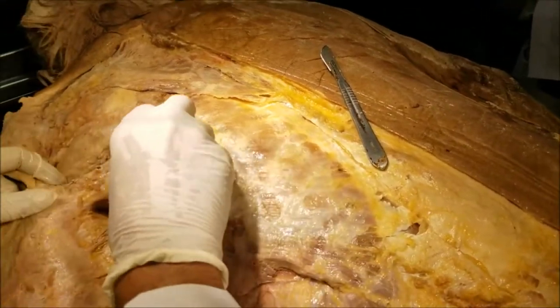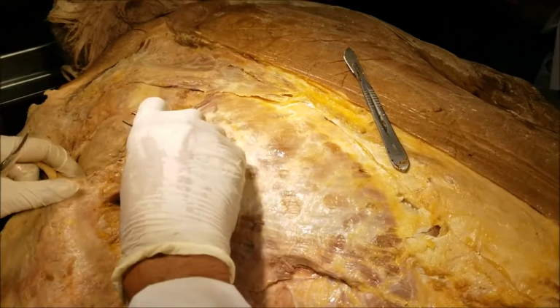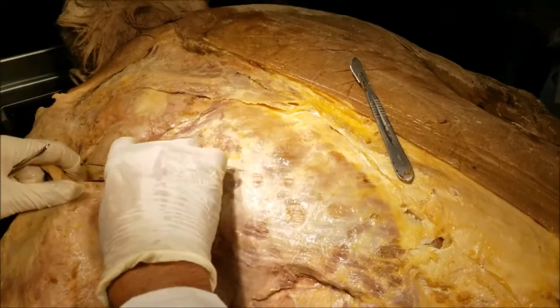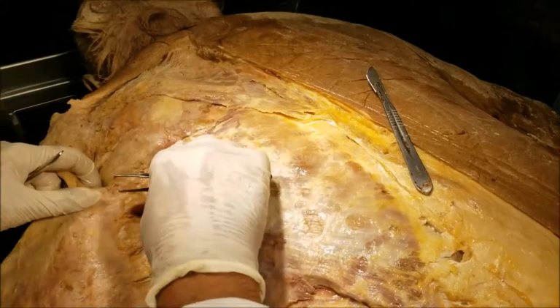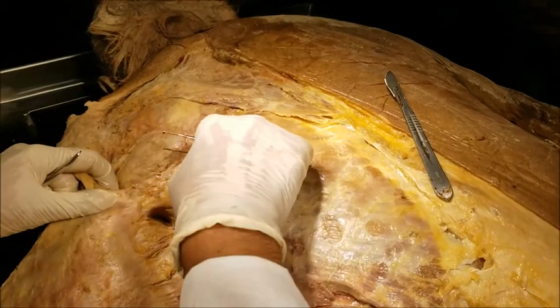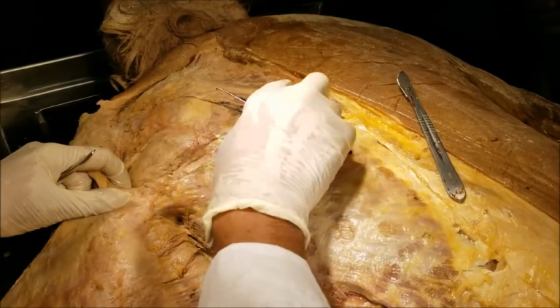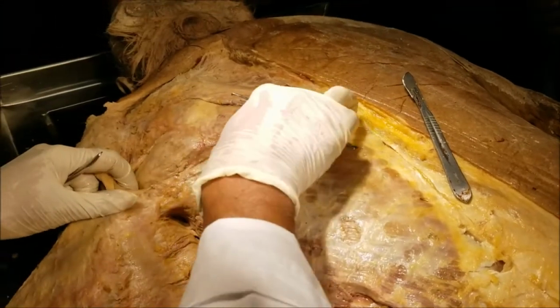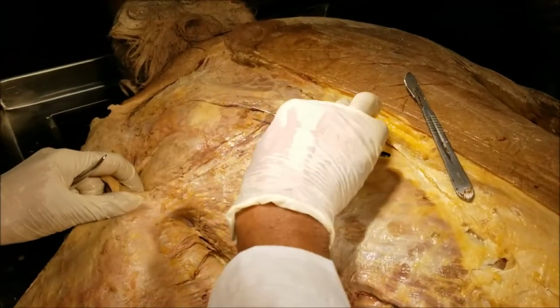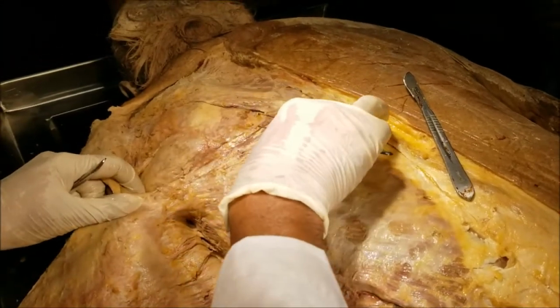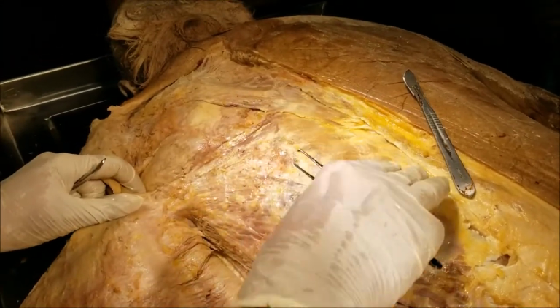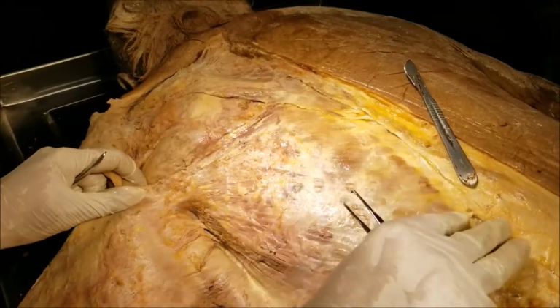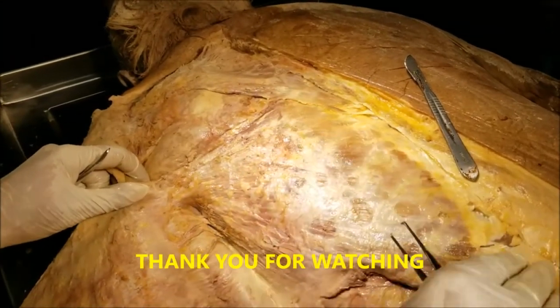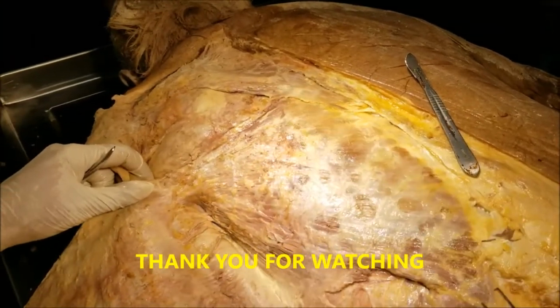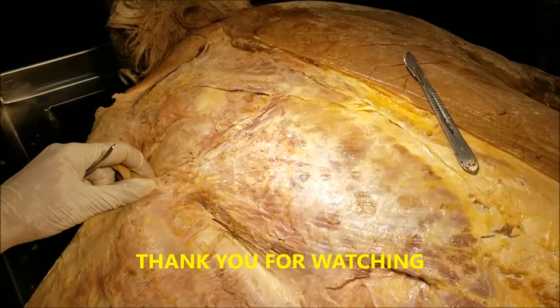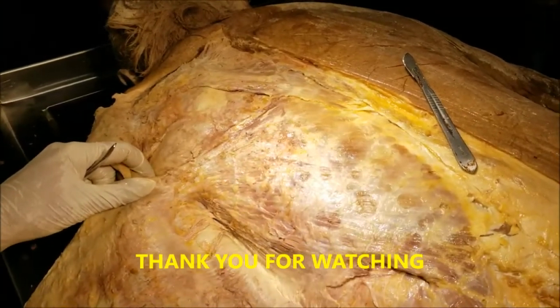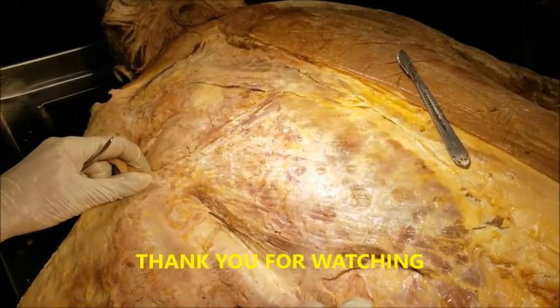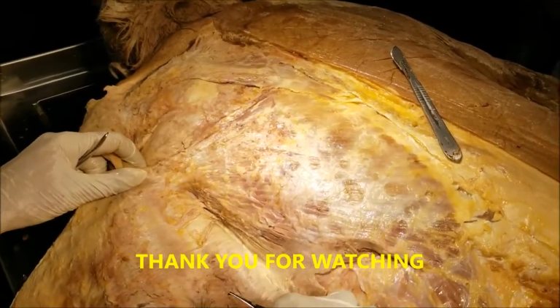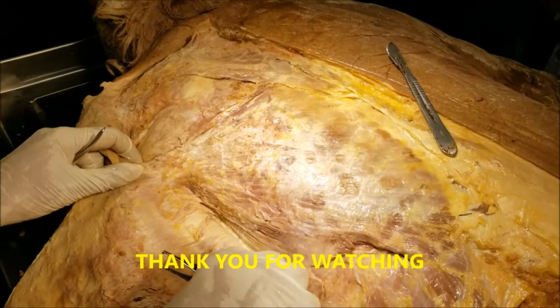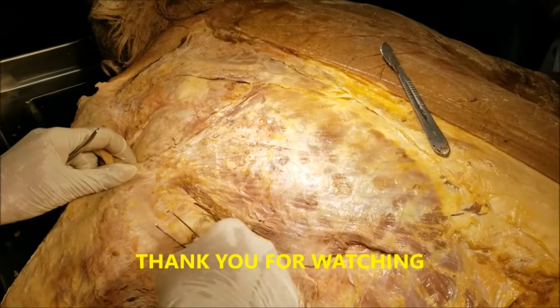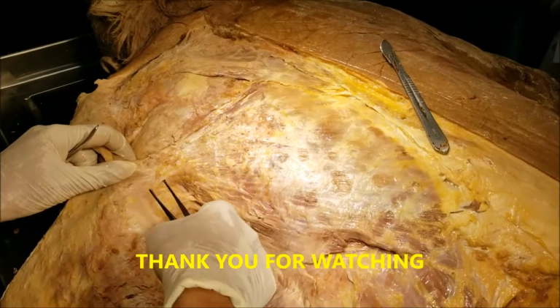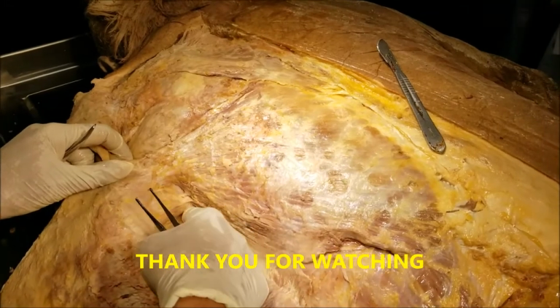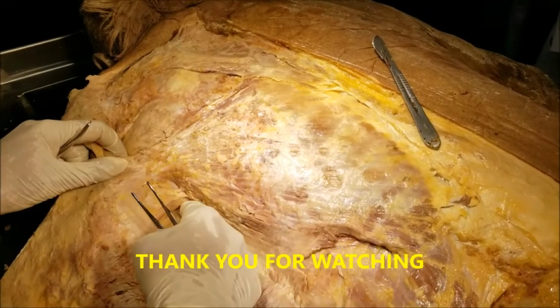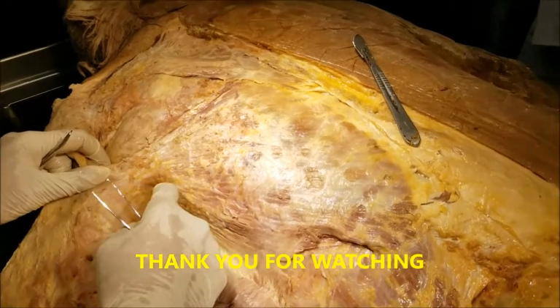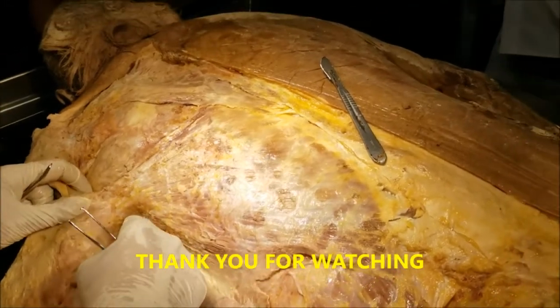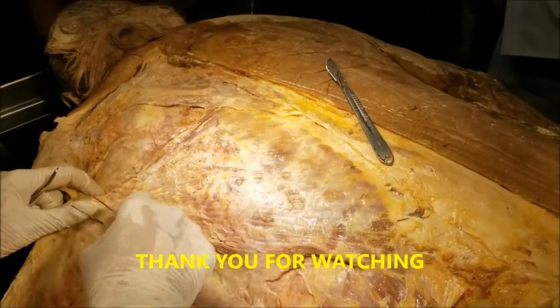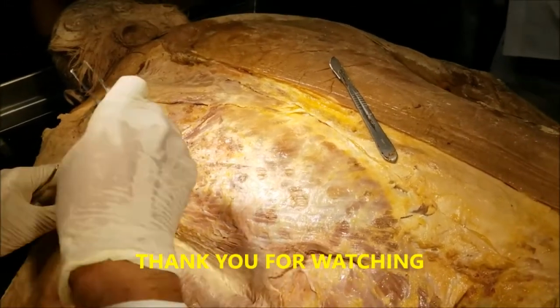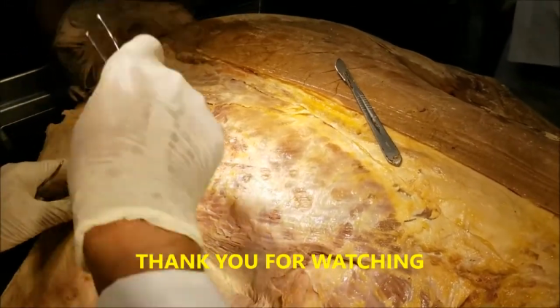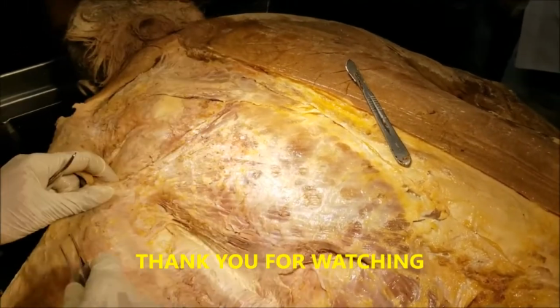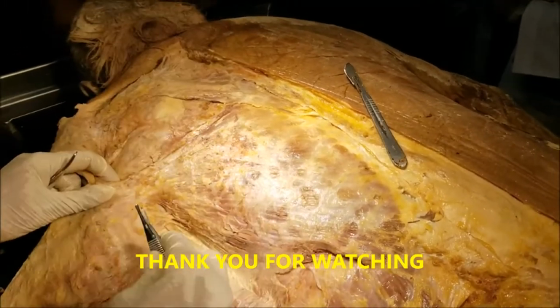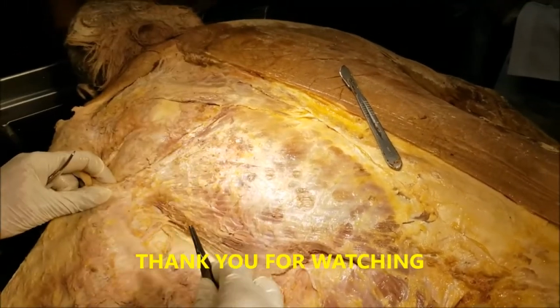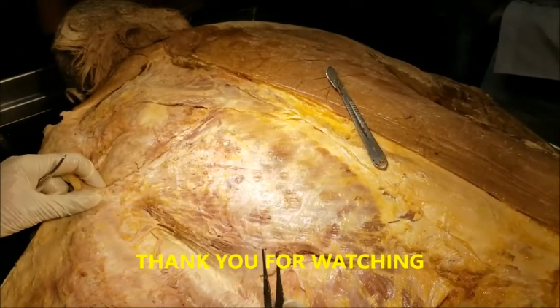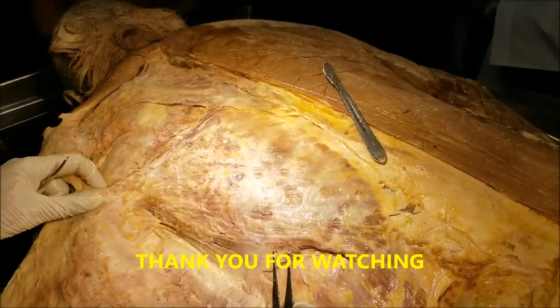That's all for today's dissection. If there are any questions or comments, please mention in the comment section below. Thank you very much for watching. Dr. Sanjay Sanyal, signing out. Don't forget to like and subscribe.